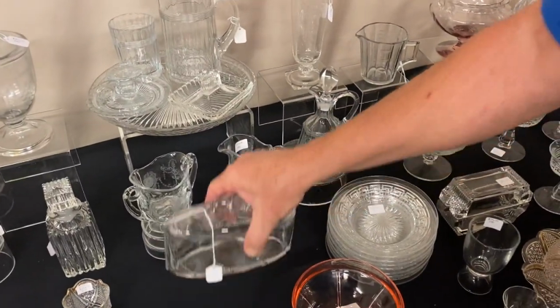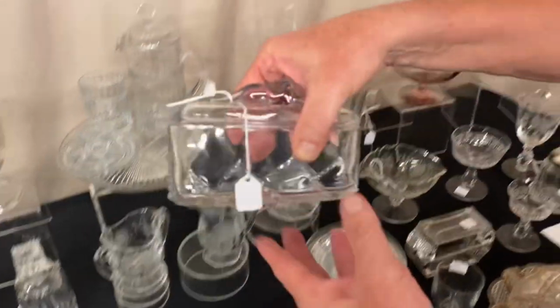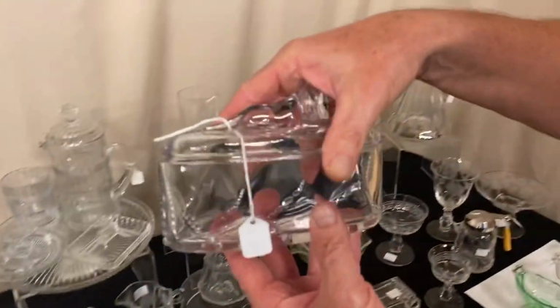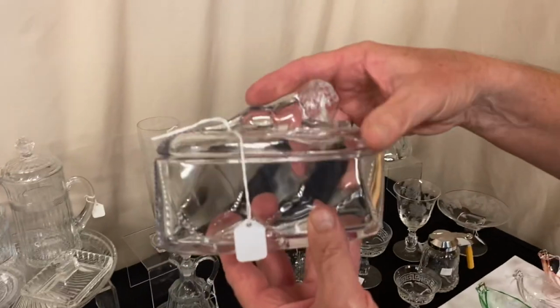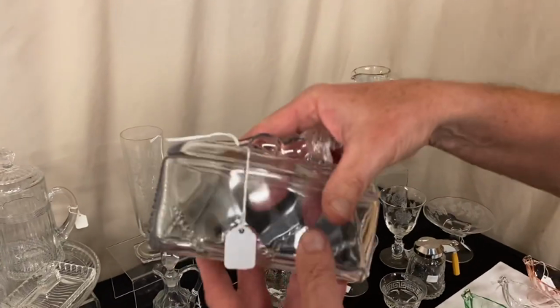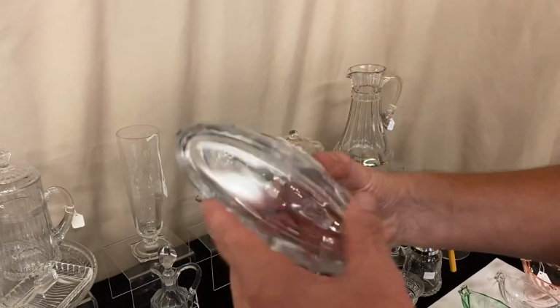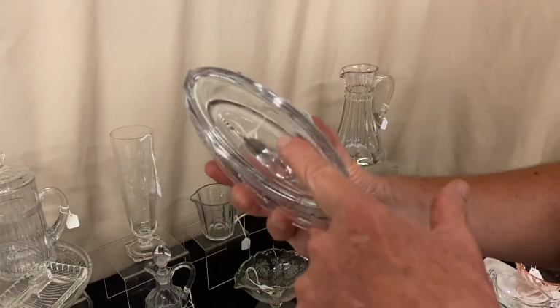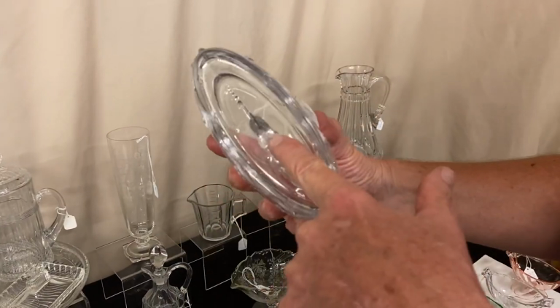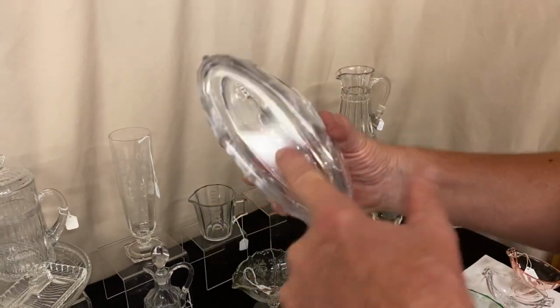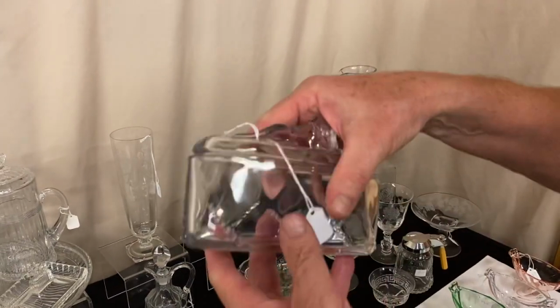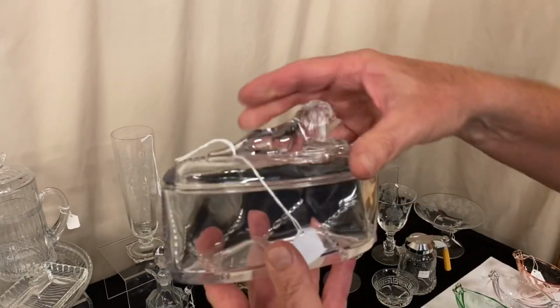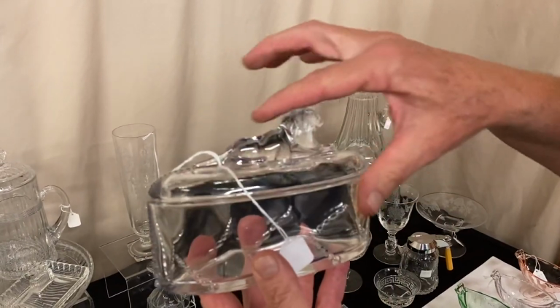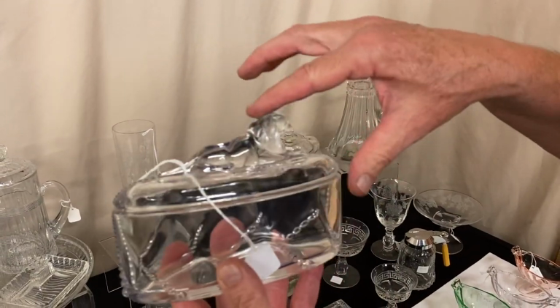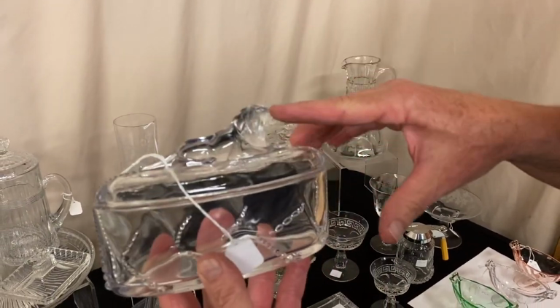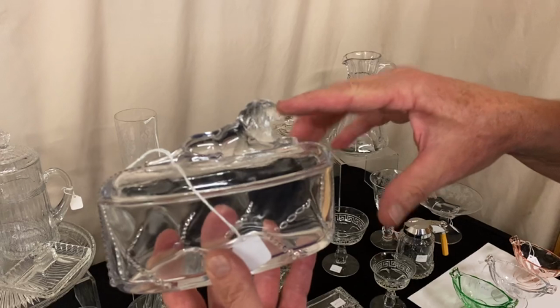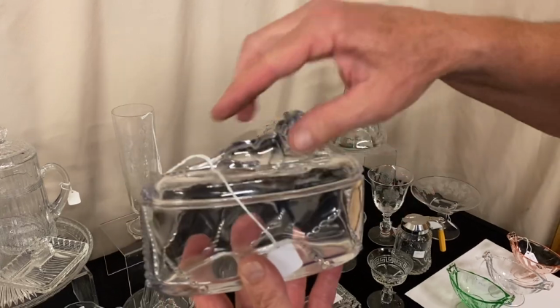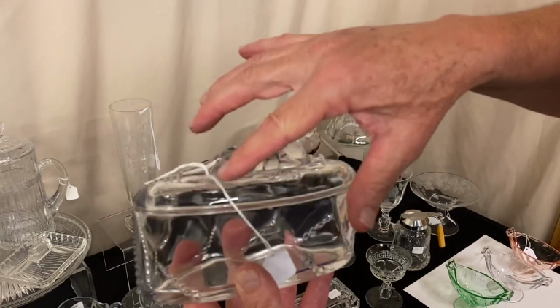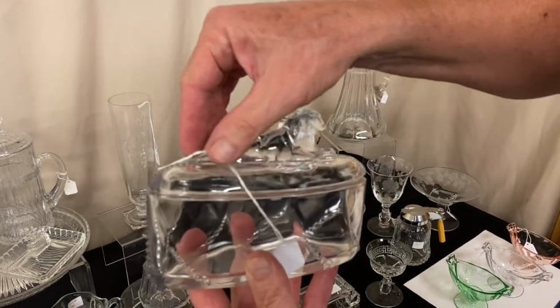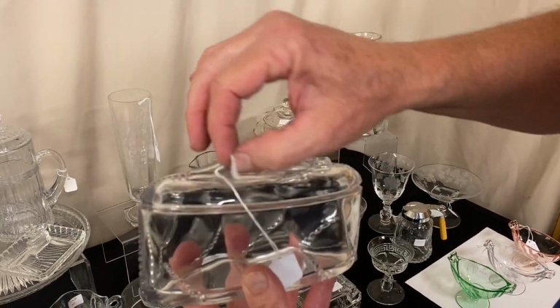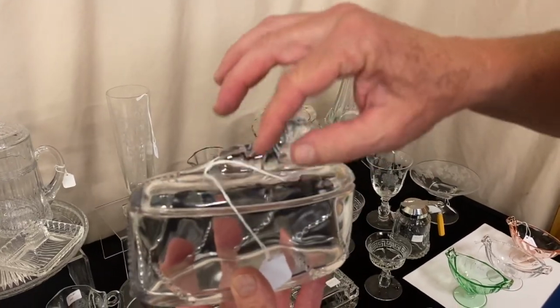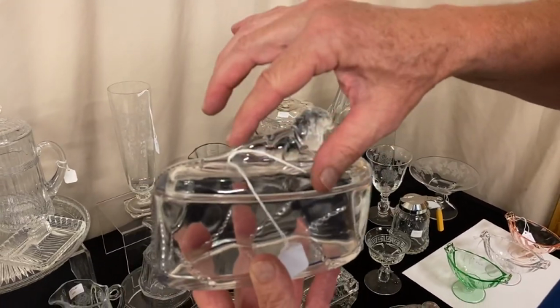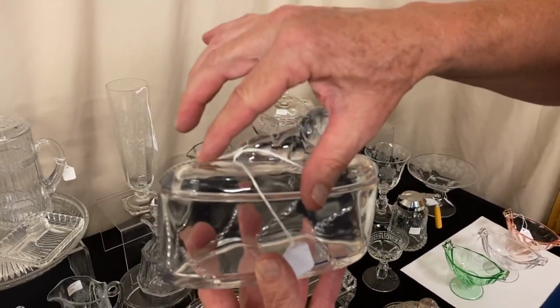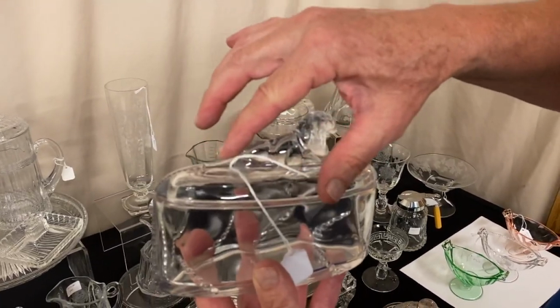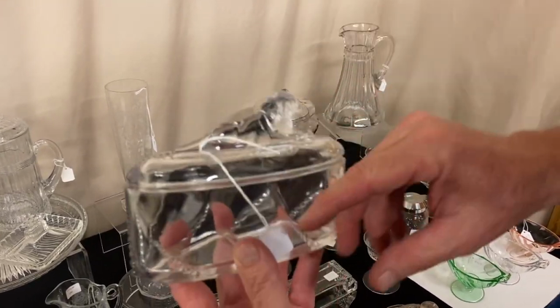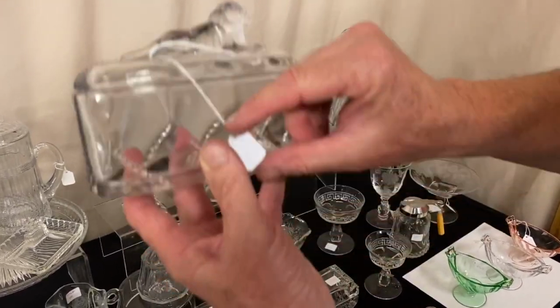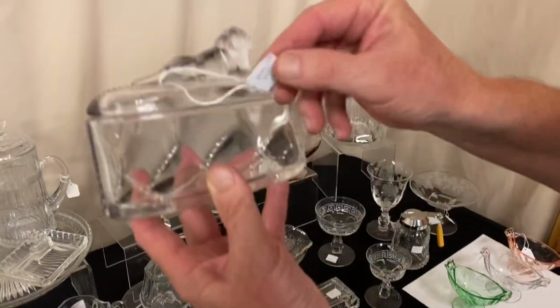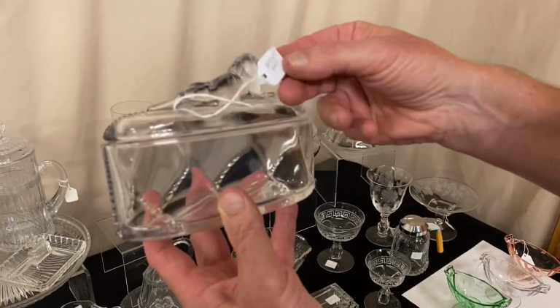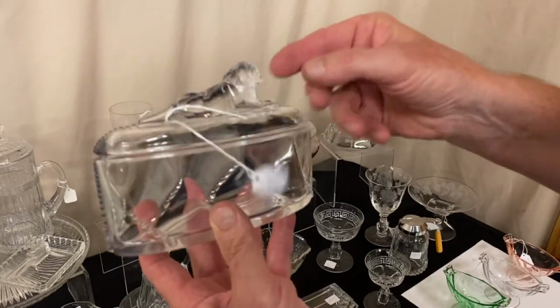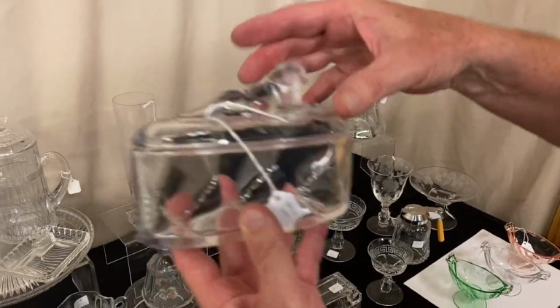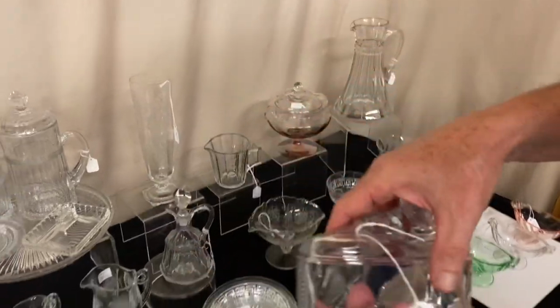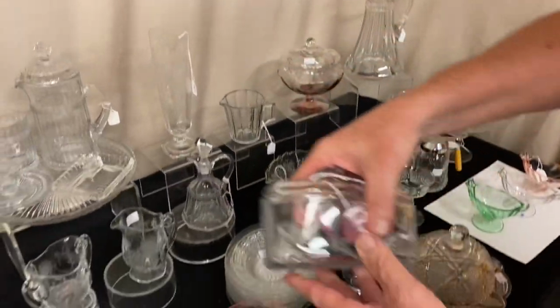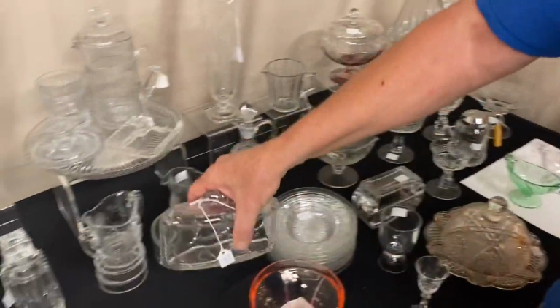Waverly Lion Covered Trinket Box, marked in the center of the bottom with the diamond dates. Very good detail on the lion — the tail usually doesn't fill out, but this tail is perfectly filled out. It's priced $495 before the discount.